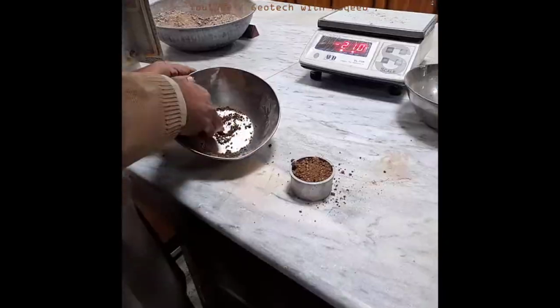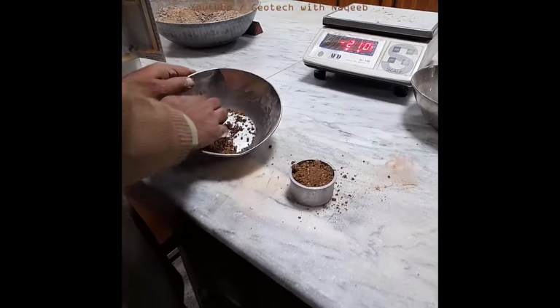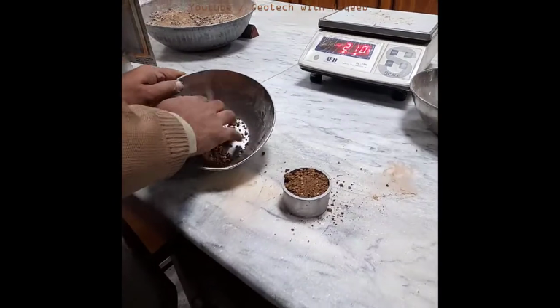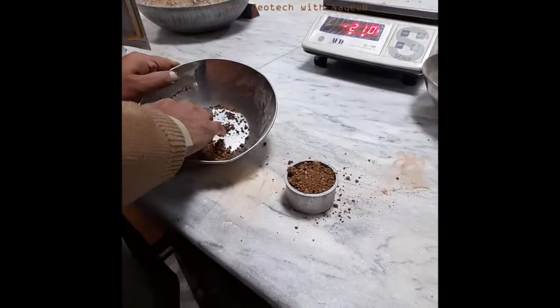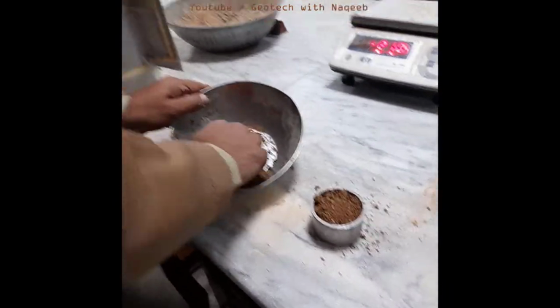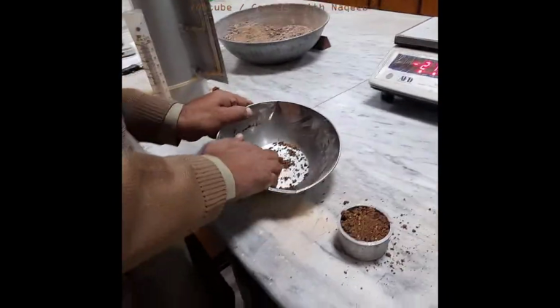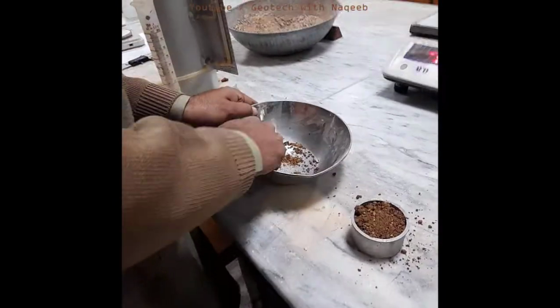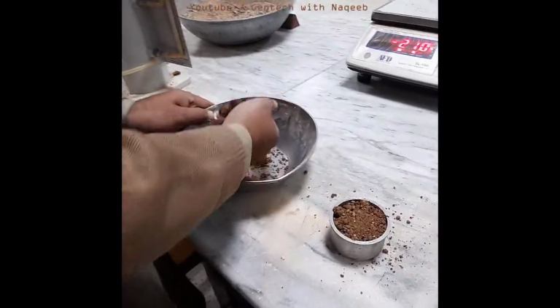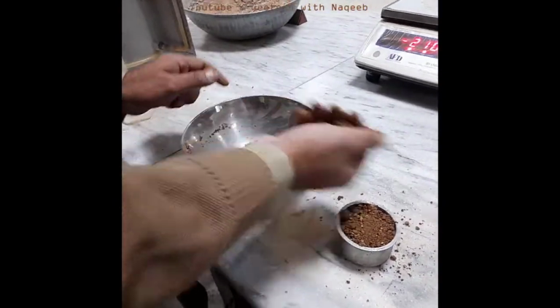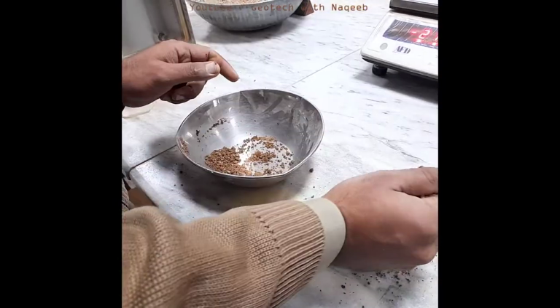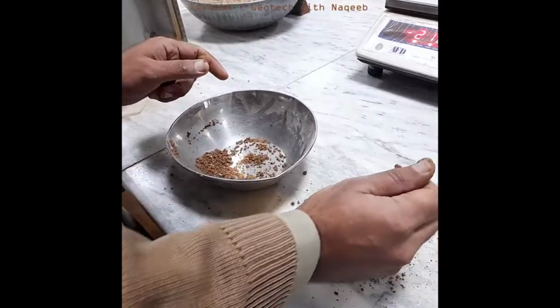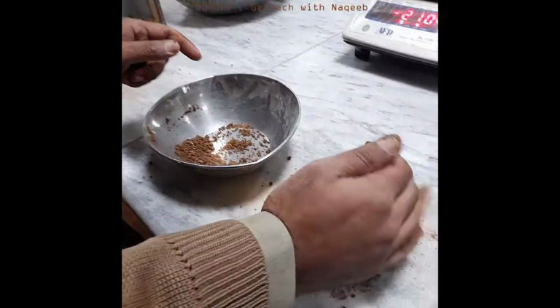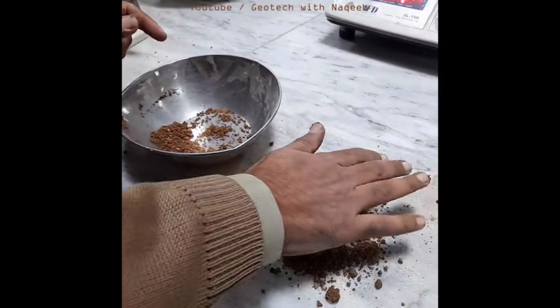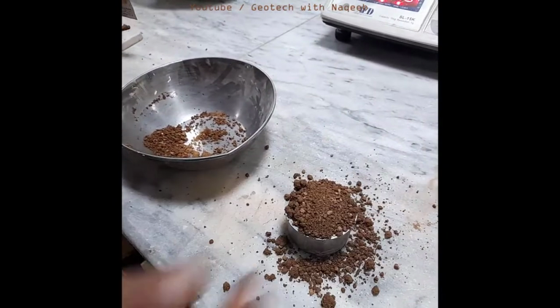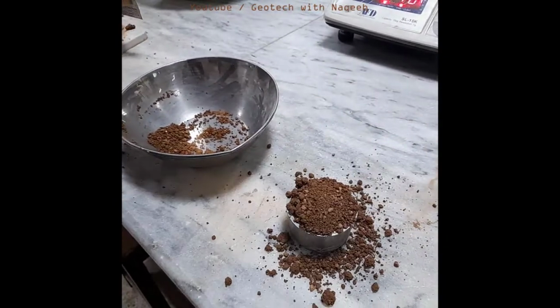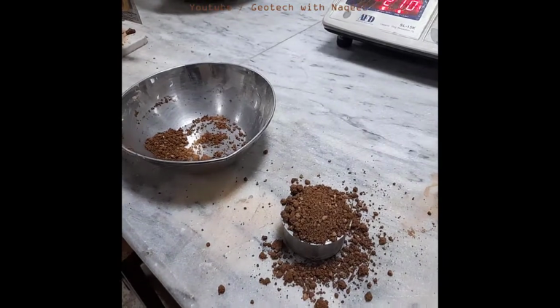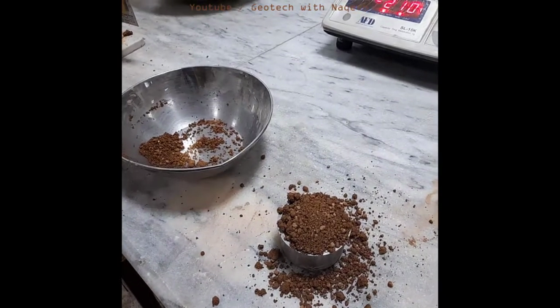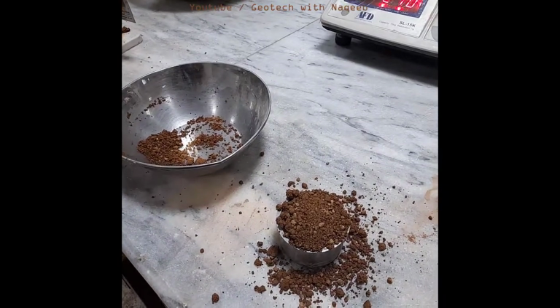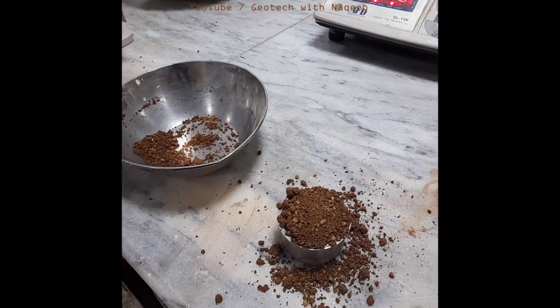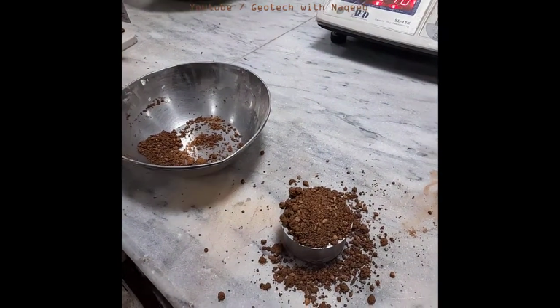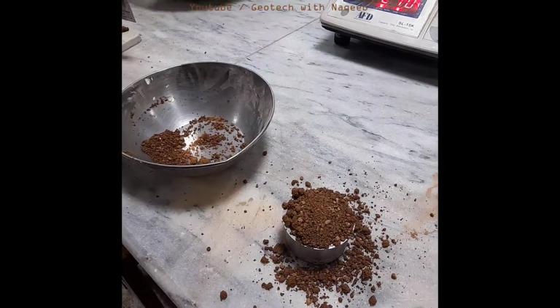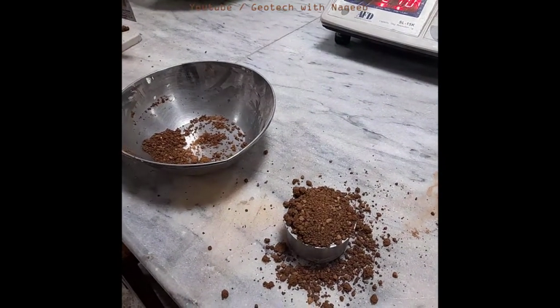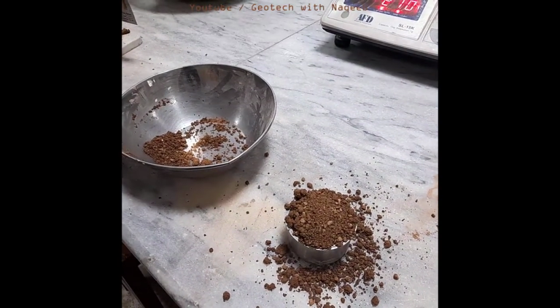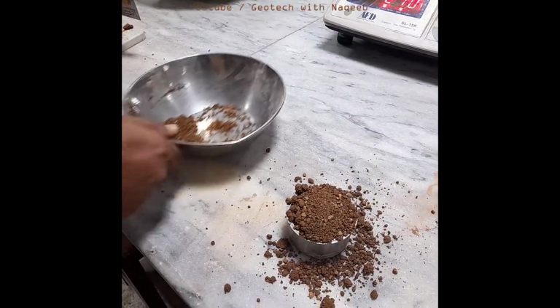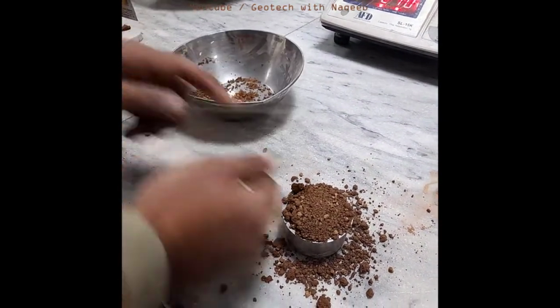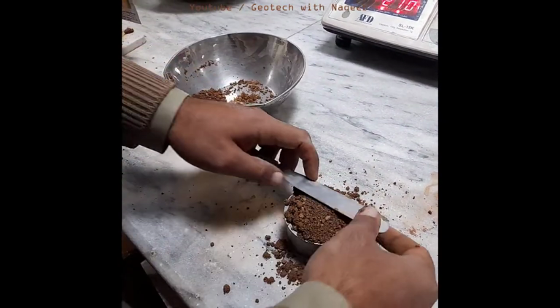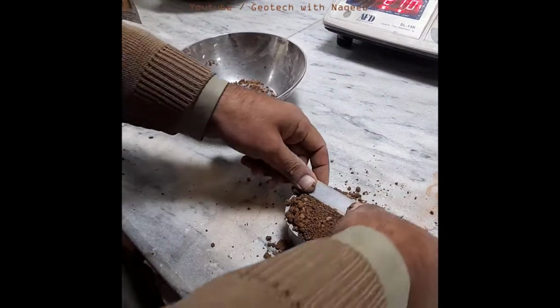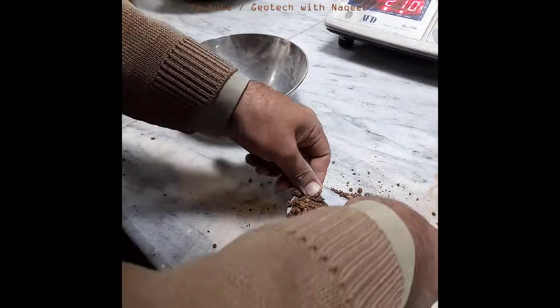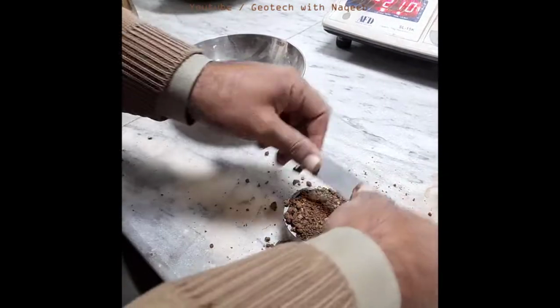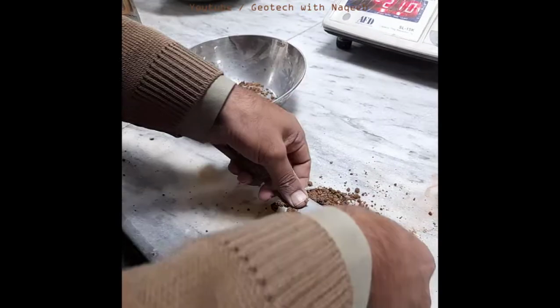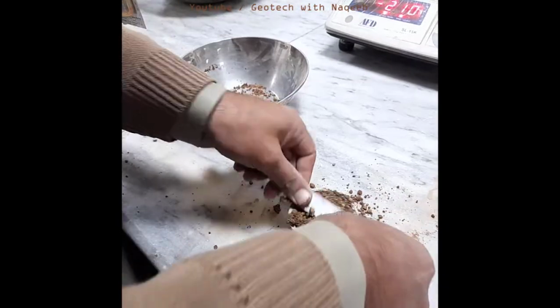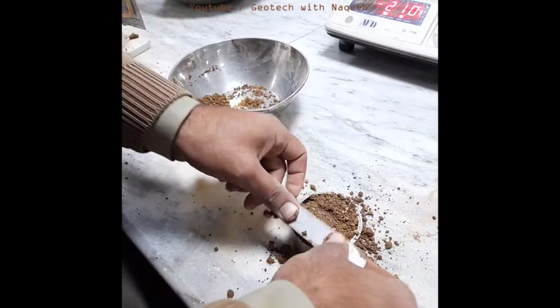Now we will place this prepared soil sample in the mold. Using the spatula, we'll compact the soil.